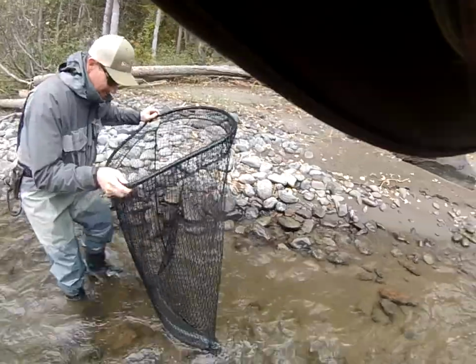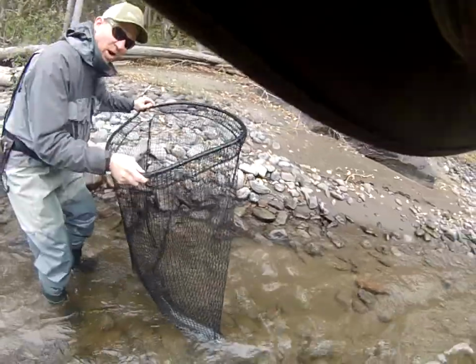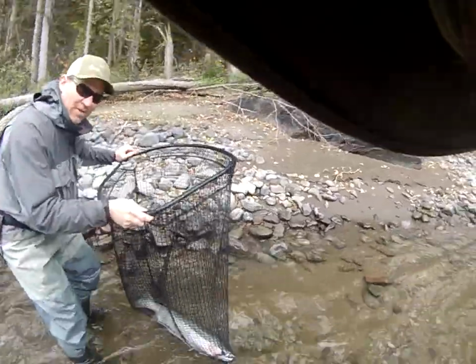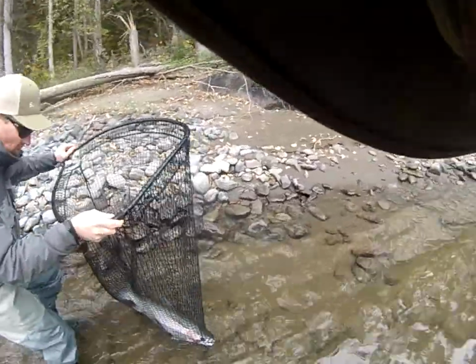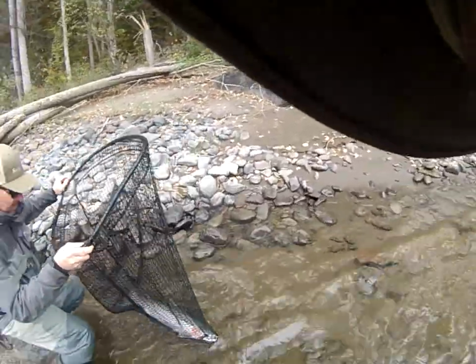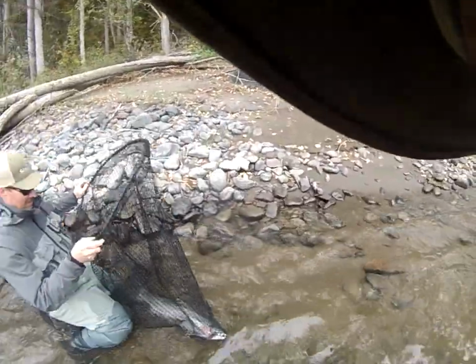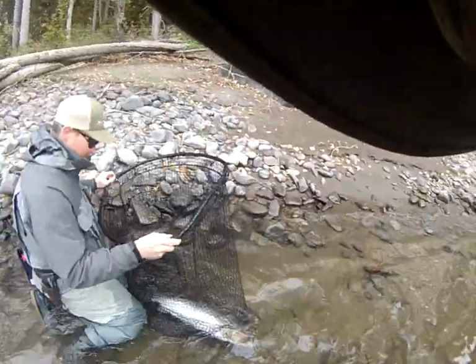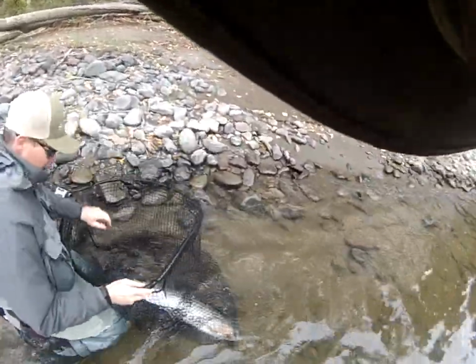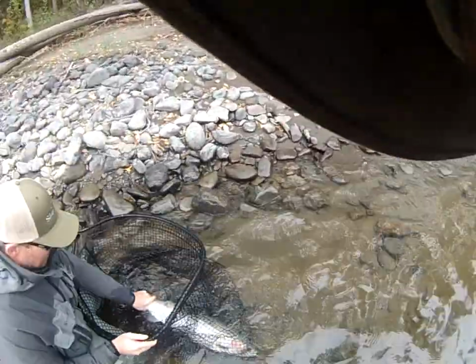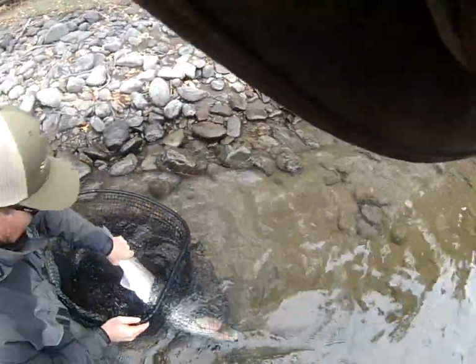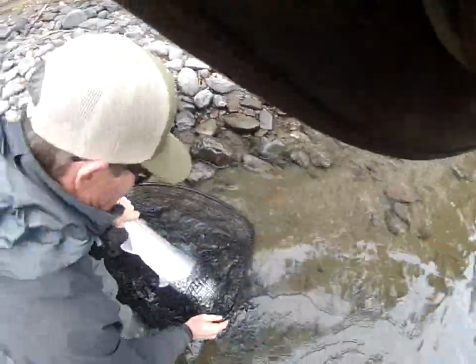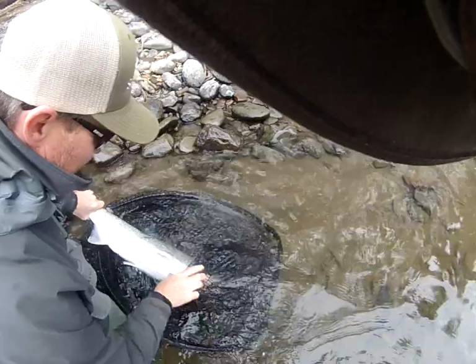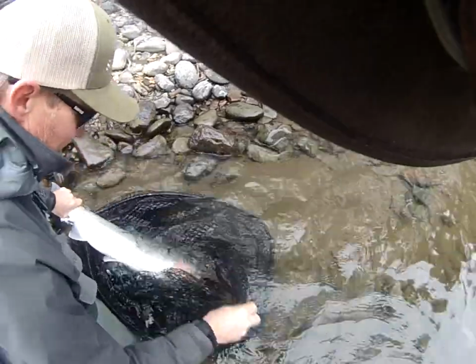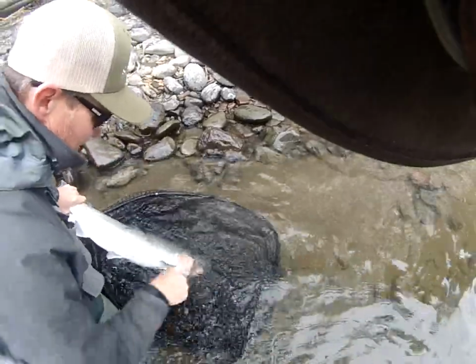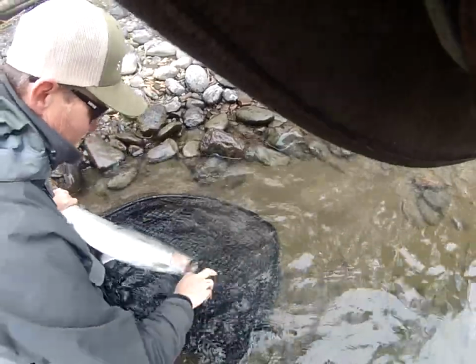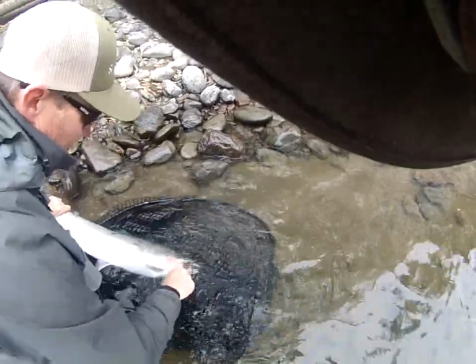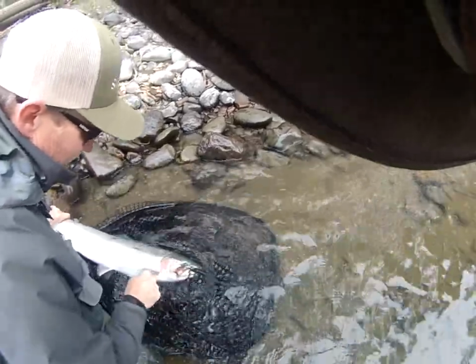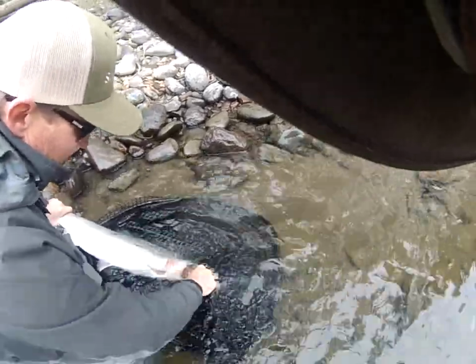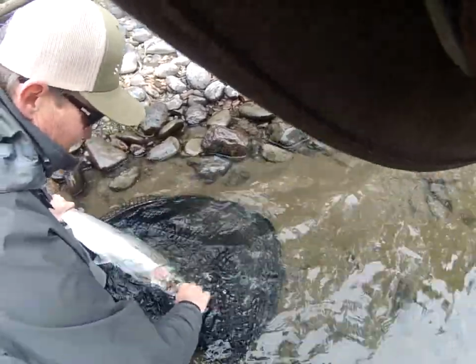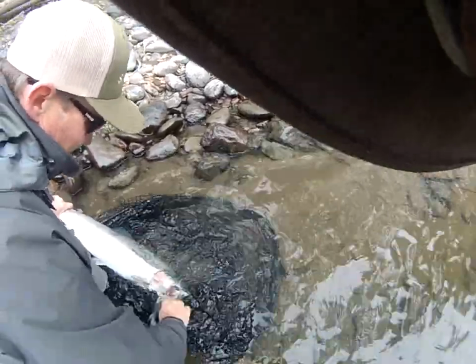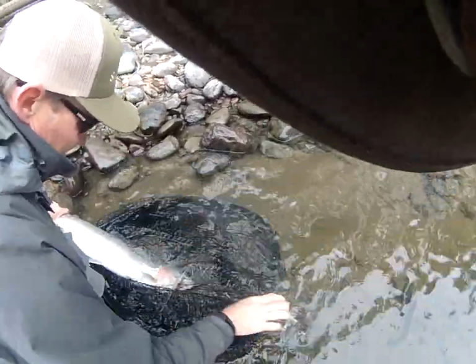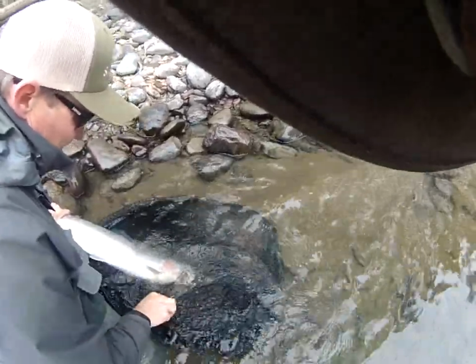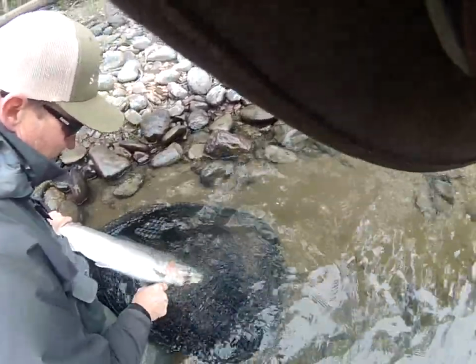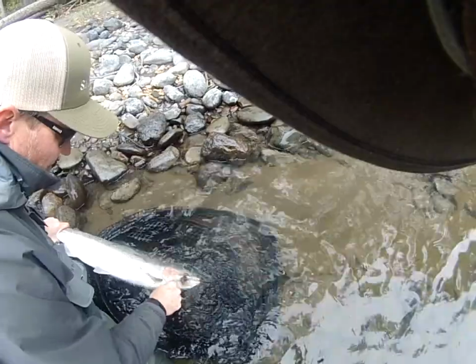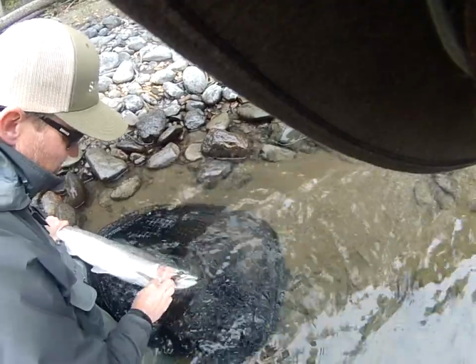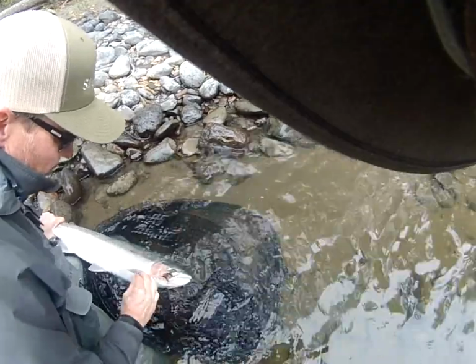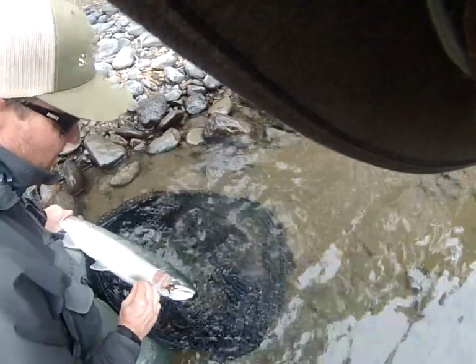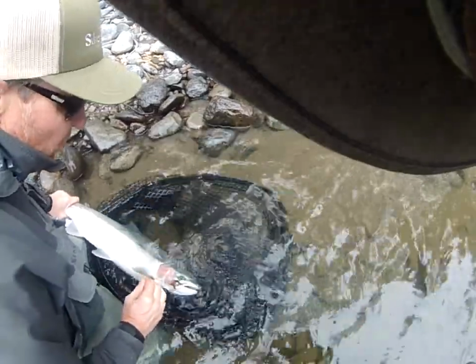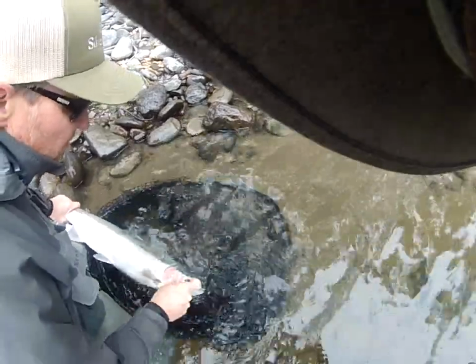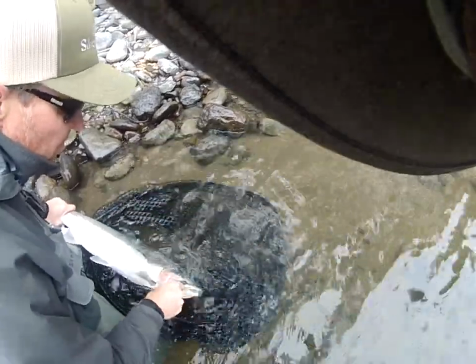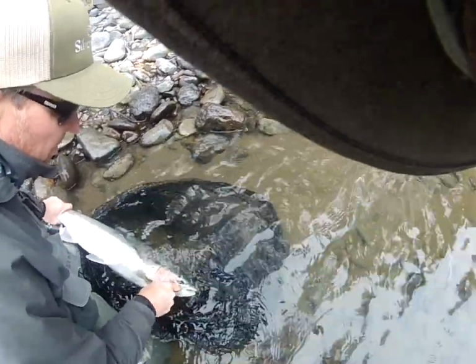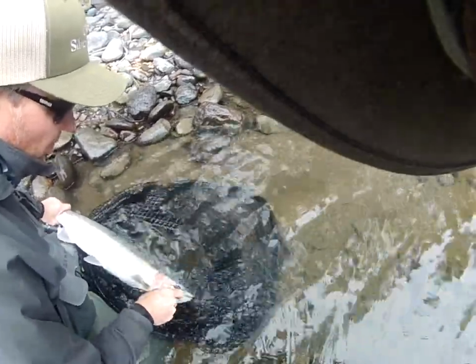It almost left the pool. Gorgeous fish, look at that. Right here. Did it hit it in the eye? Nope. Good. Close, but it's right in the corner.